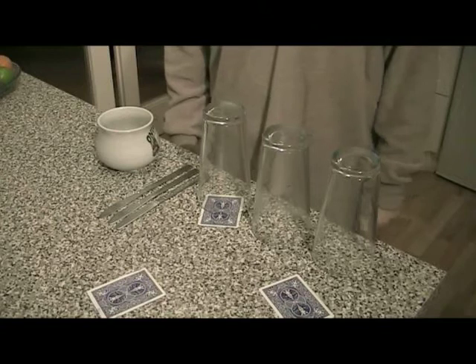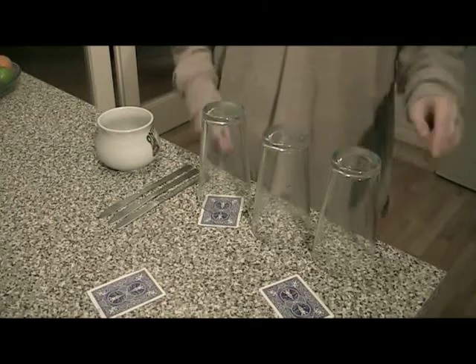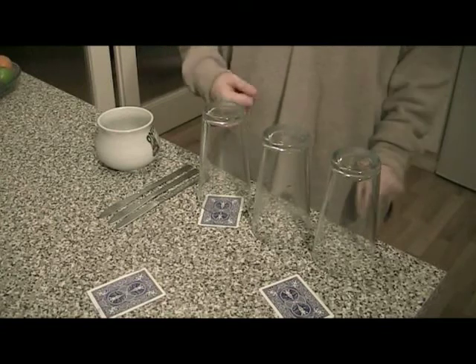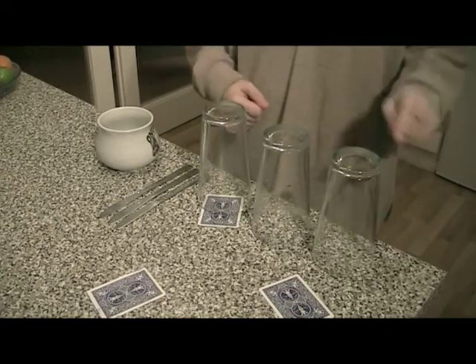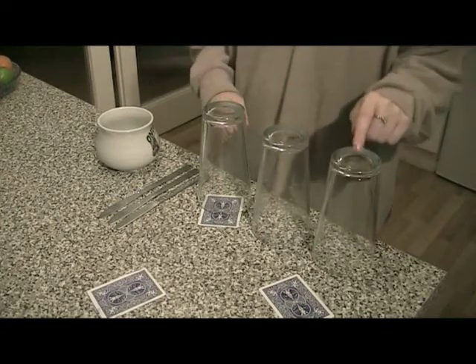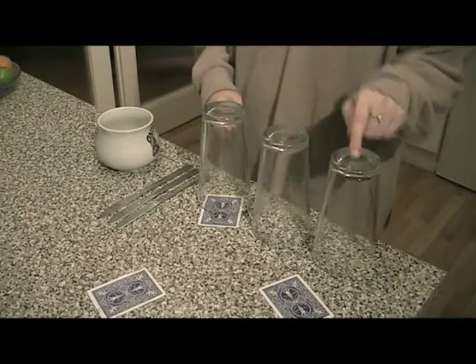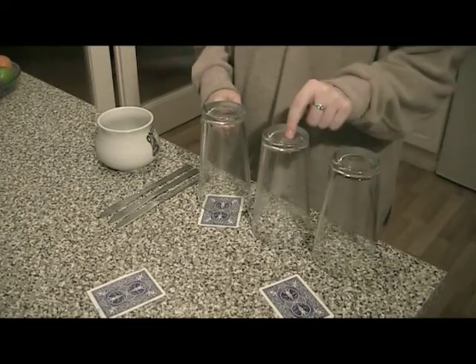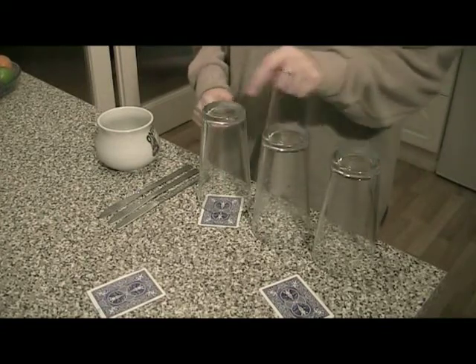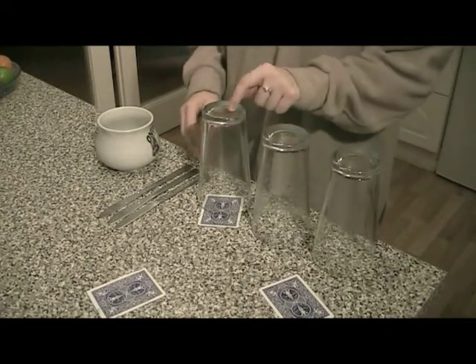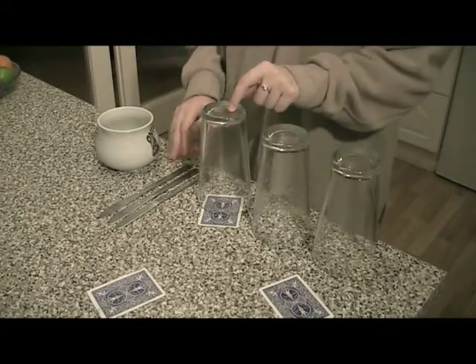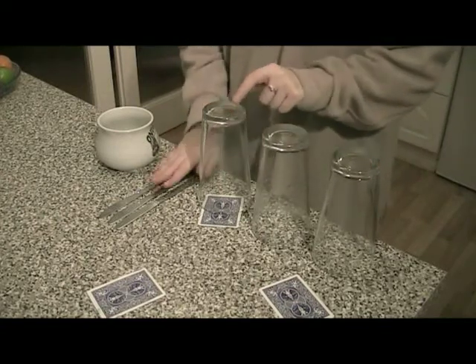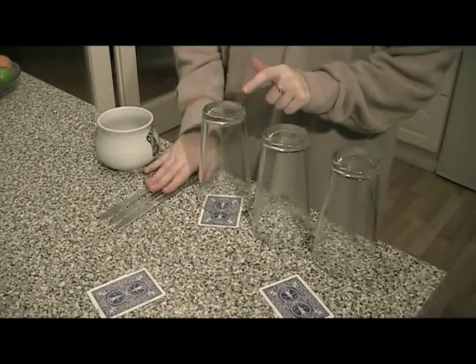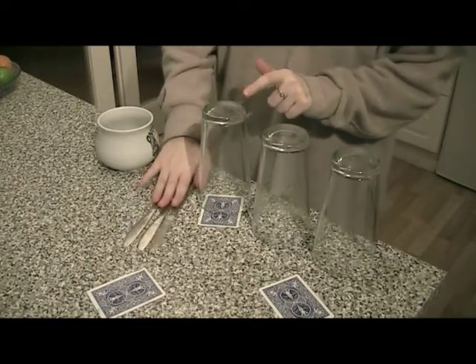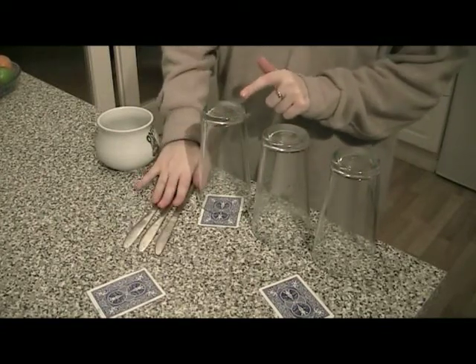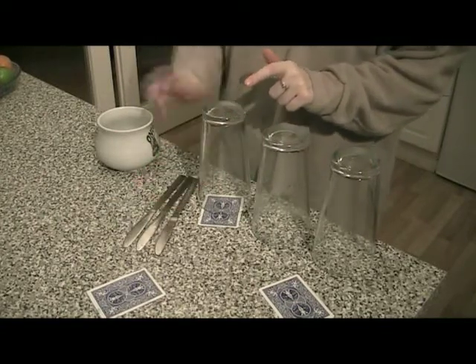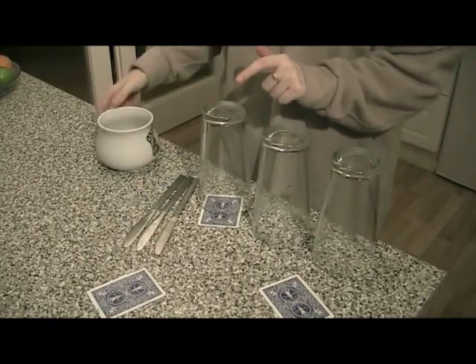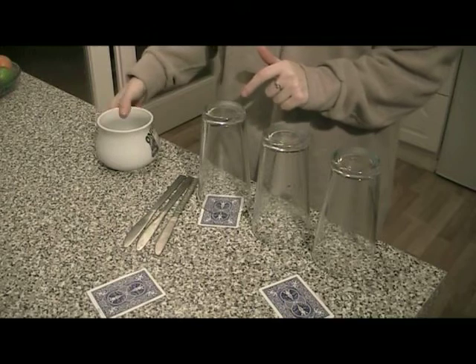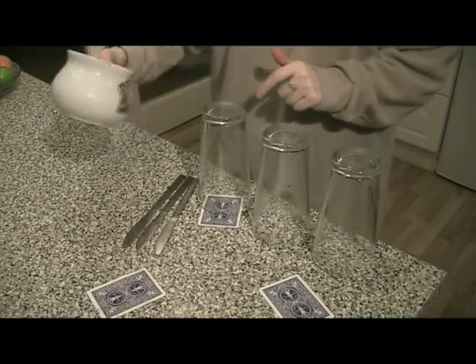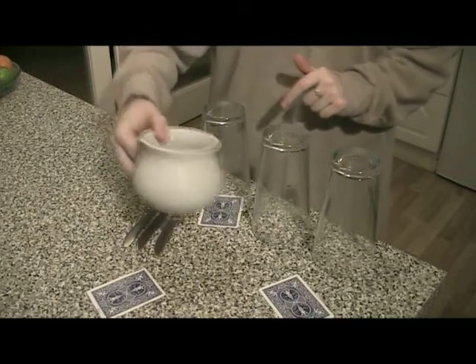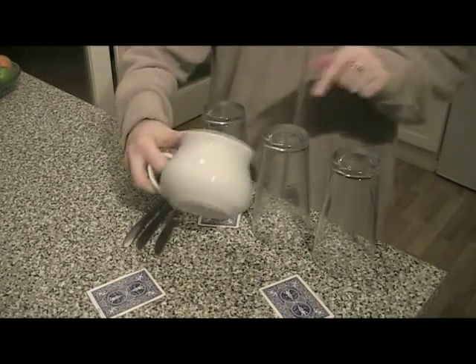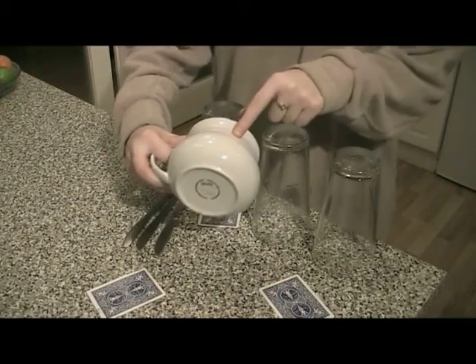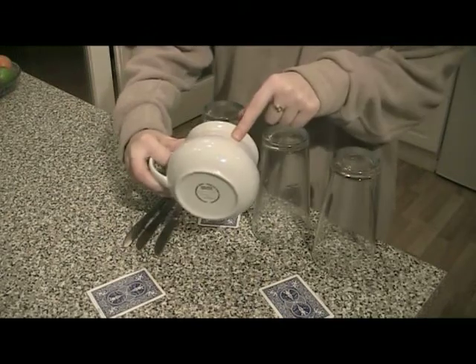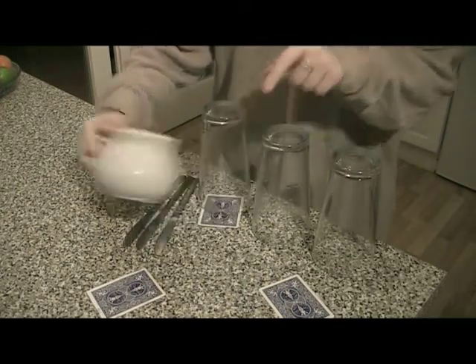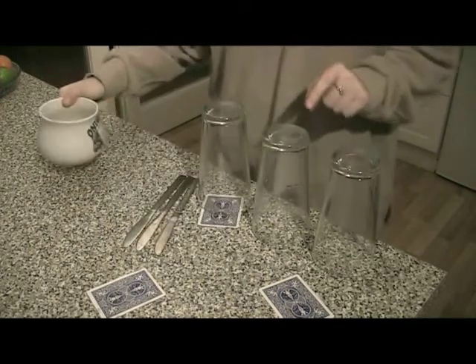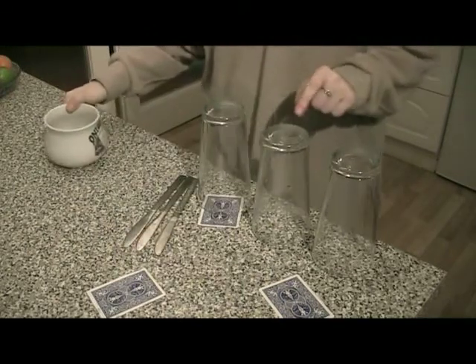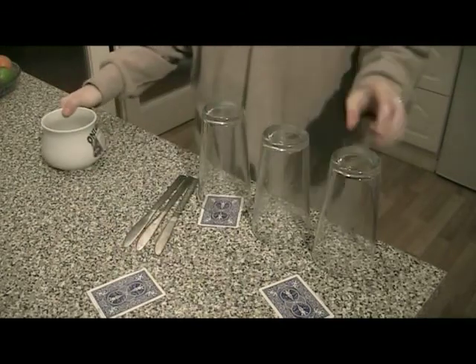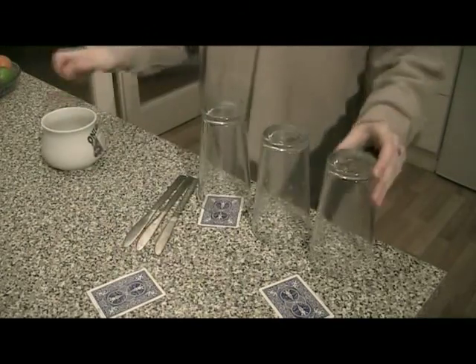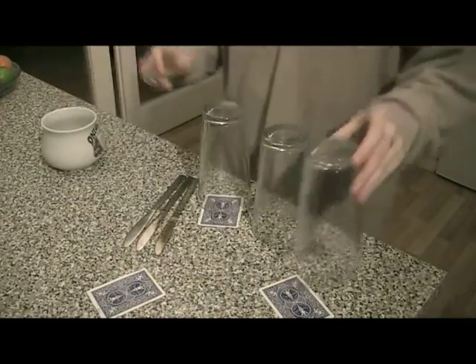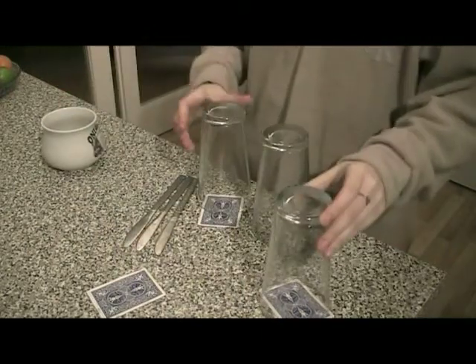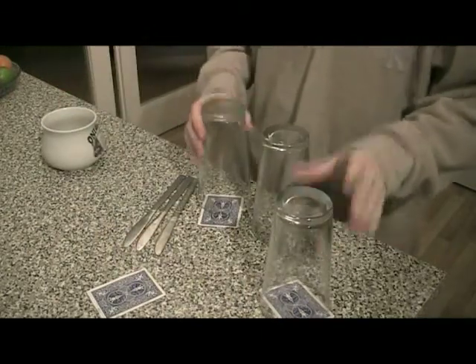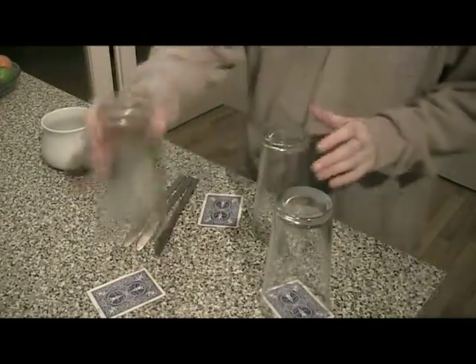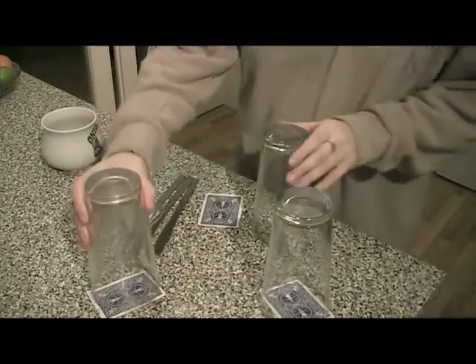For this example, you need three glasses of equal height, three flat knives, and something heavy with a flat base. You arrange the glasses into a triangle.